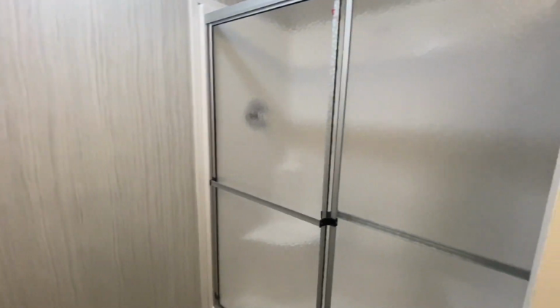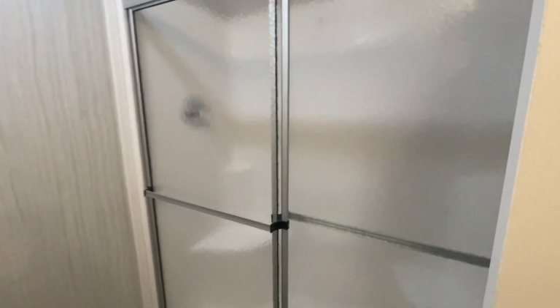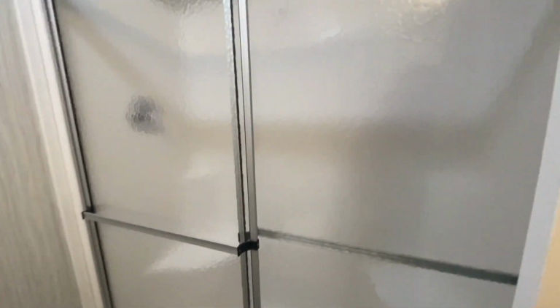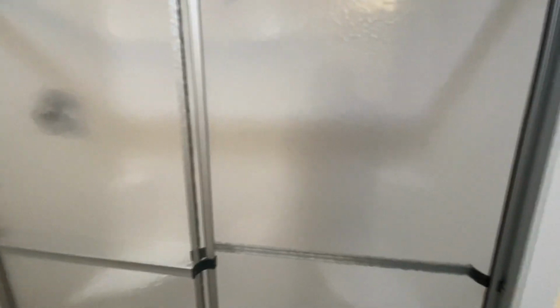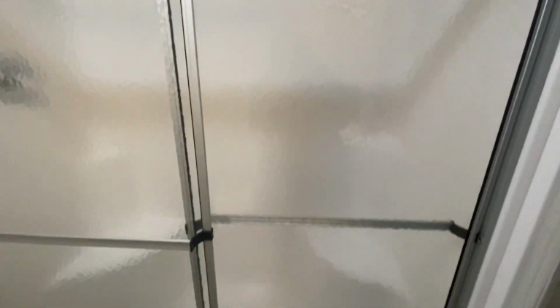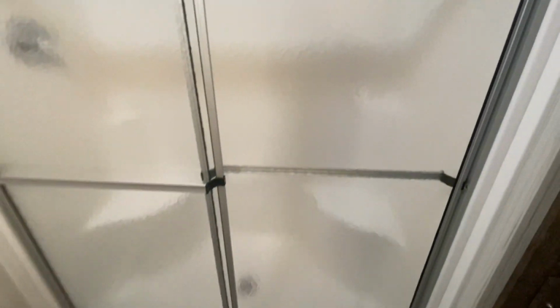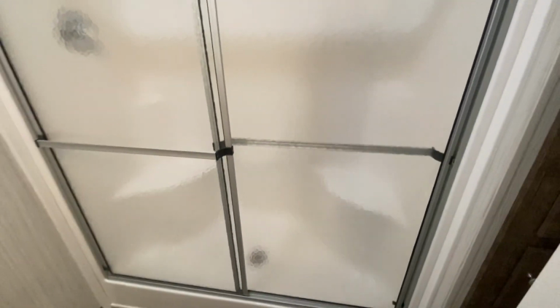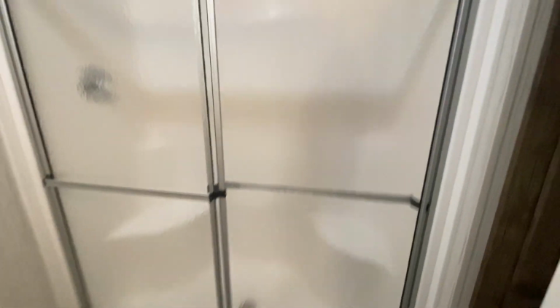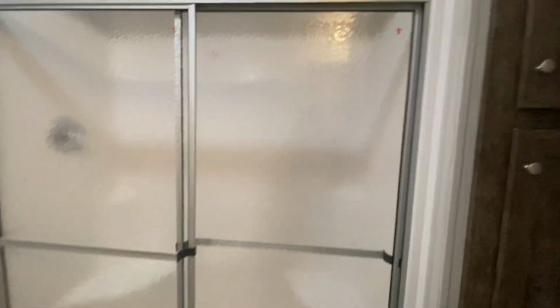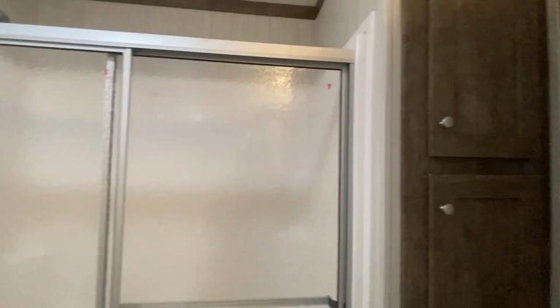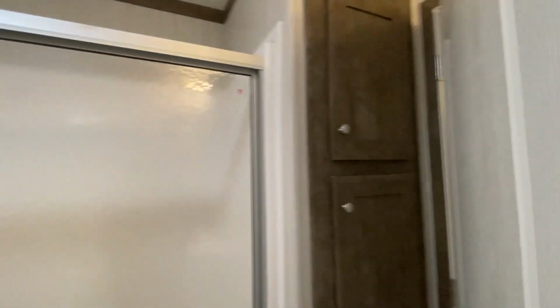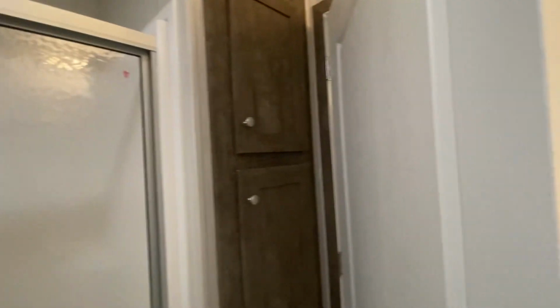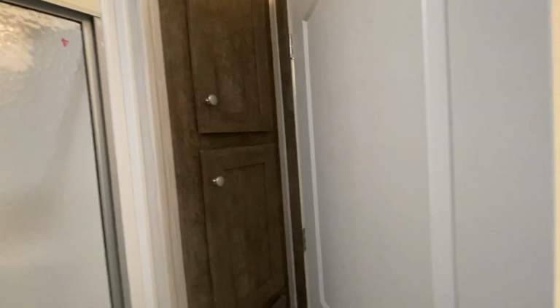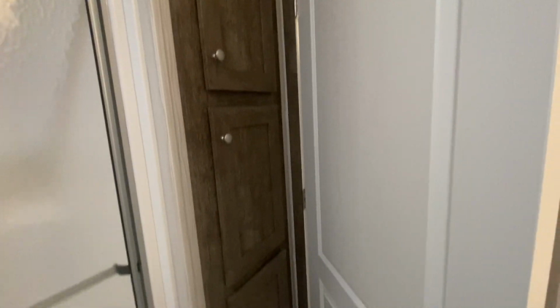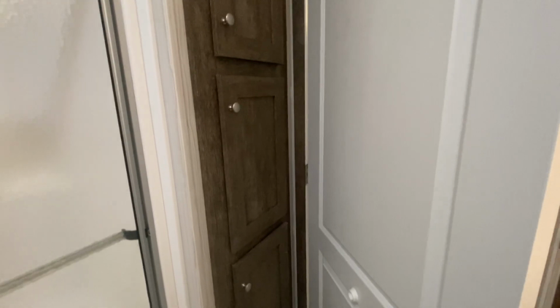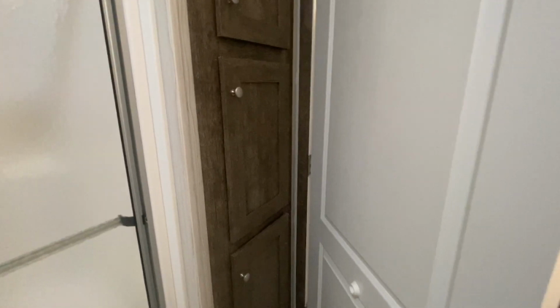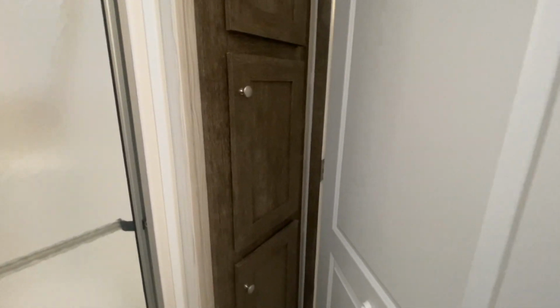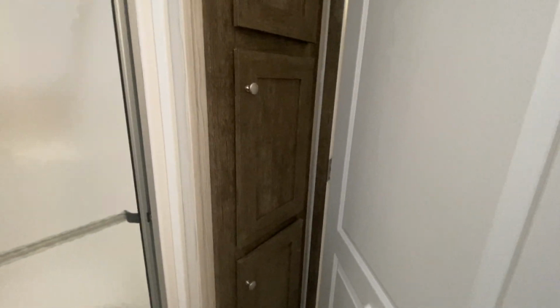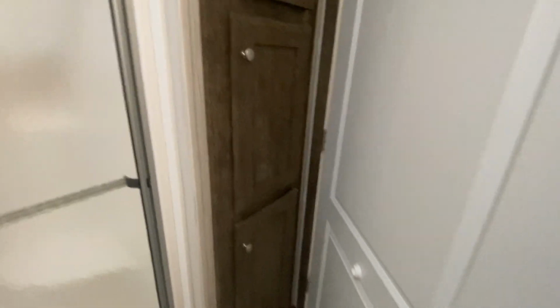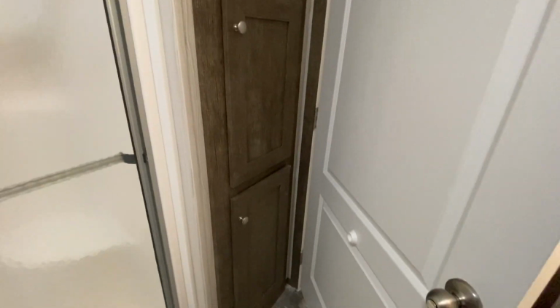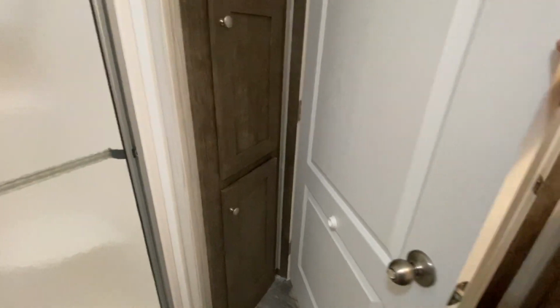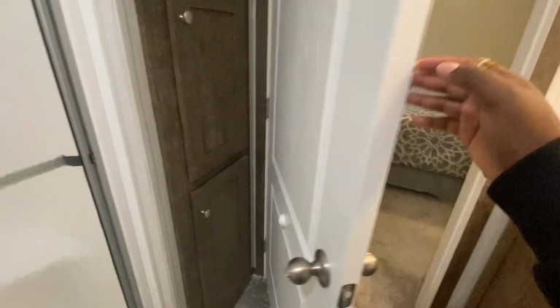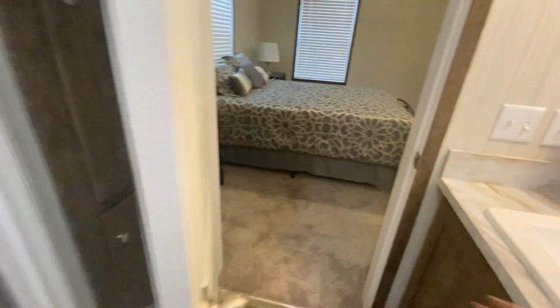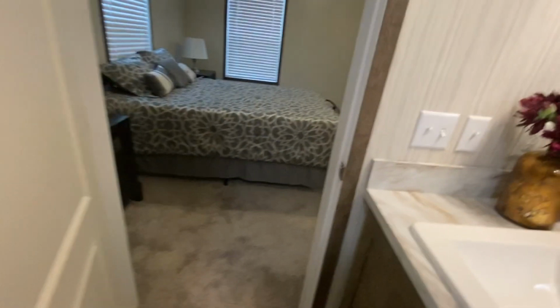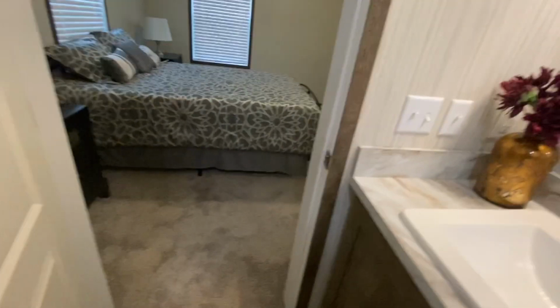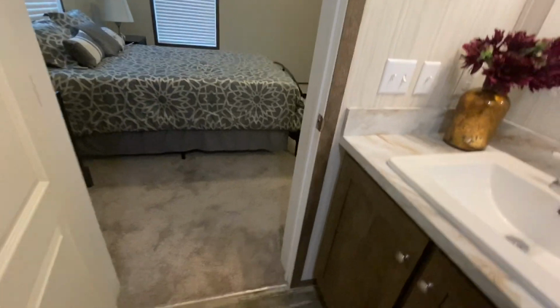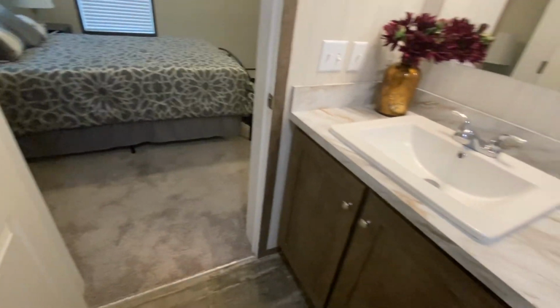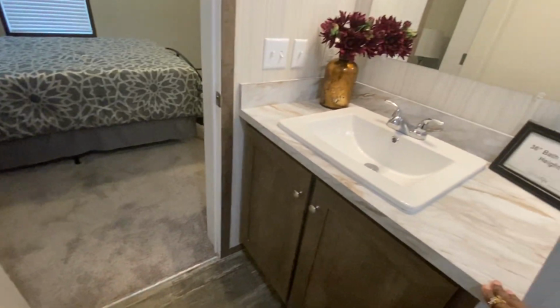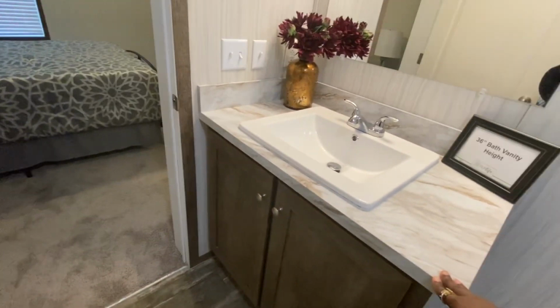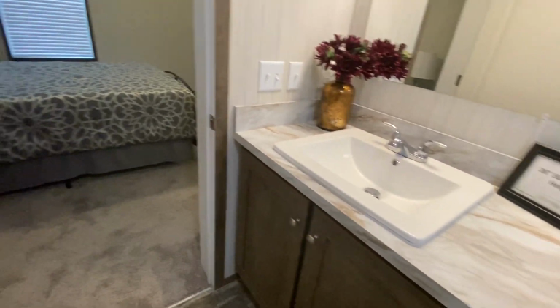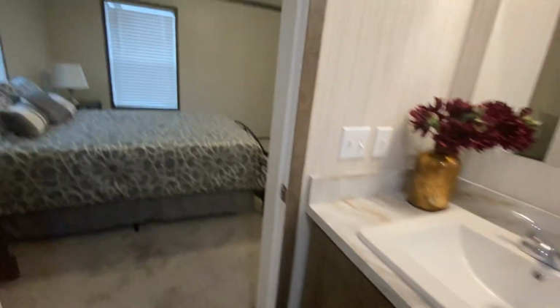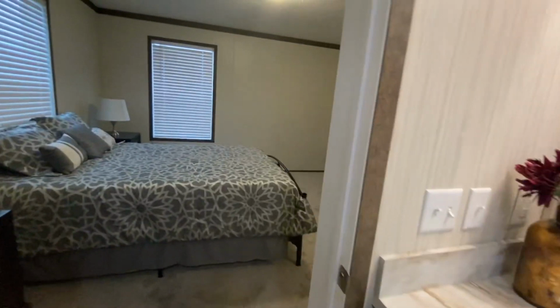This is just awesome. It has the walk-in shower and then it also has a nice area for your linens. But I think I missed the best part of this room, which is the walk-in closet.